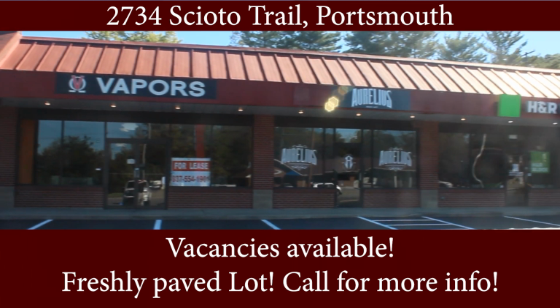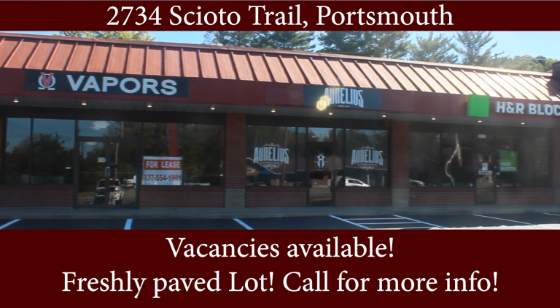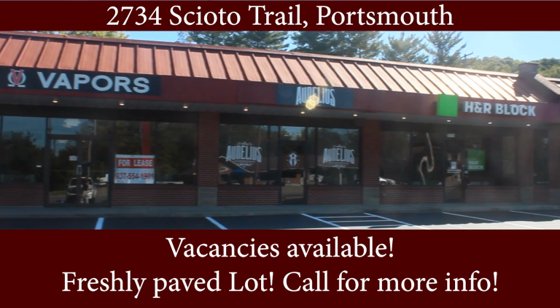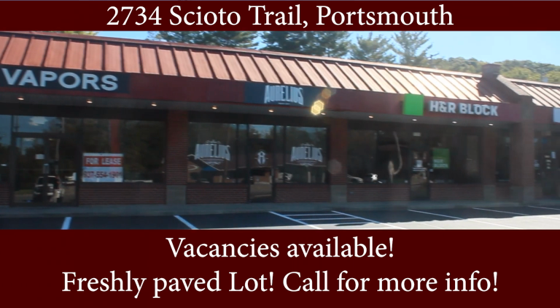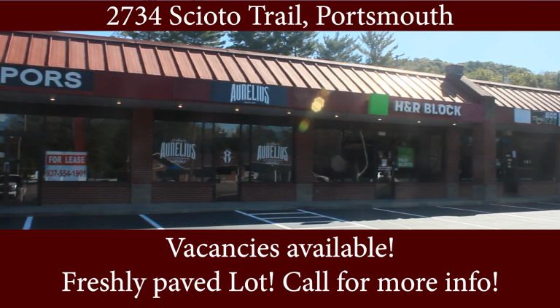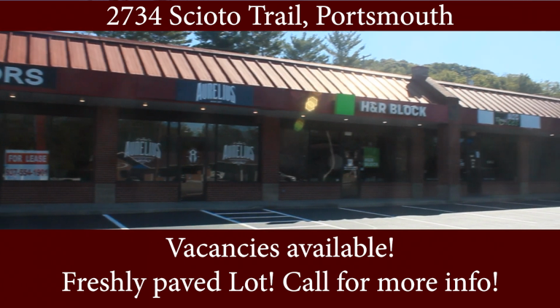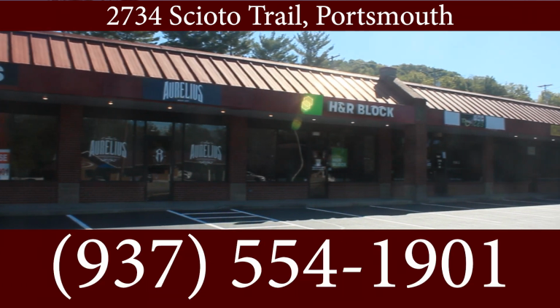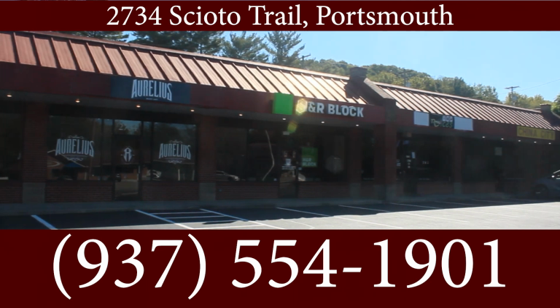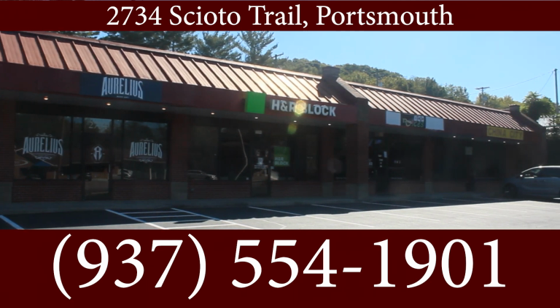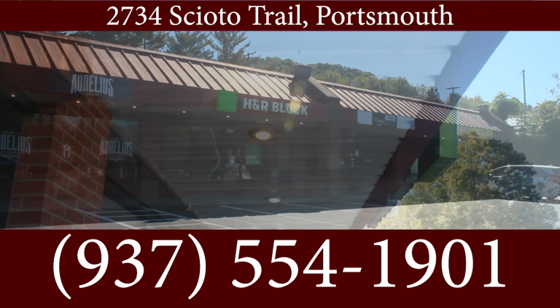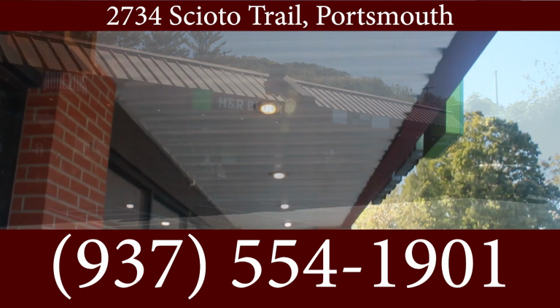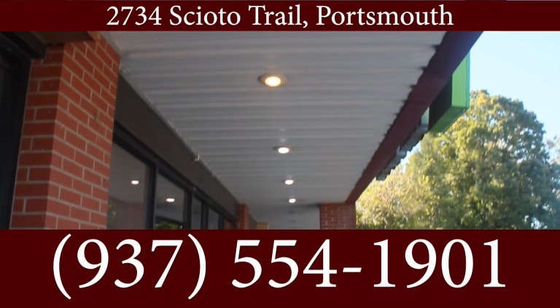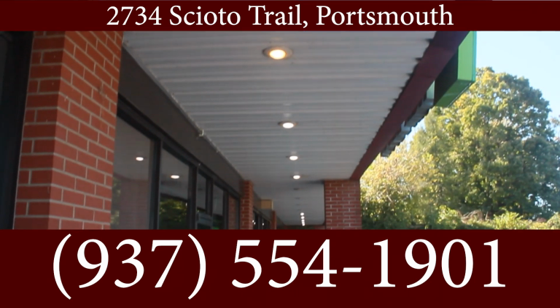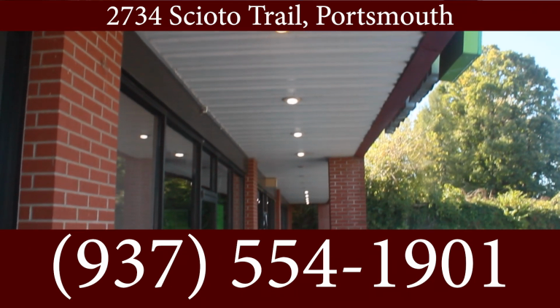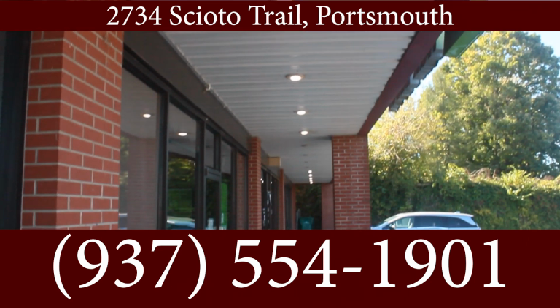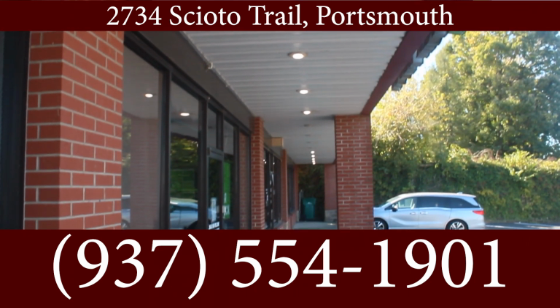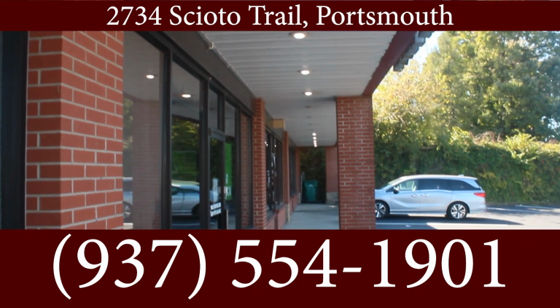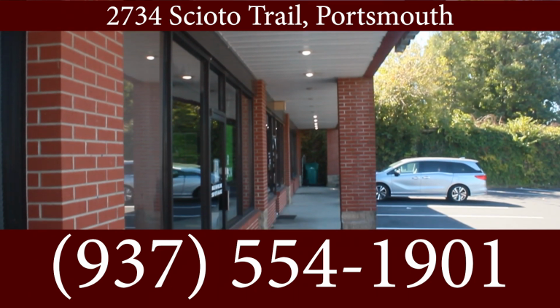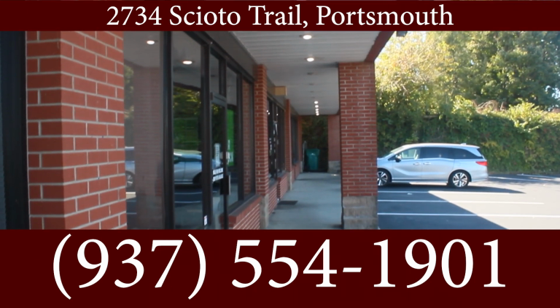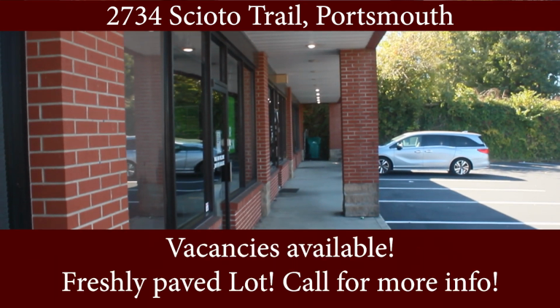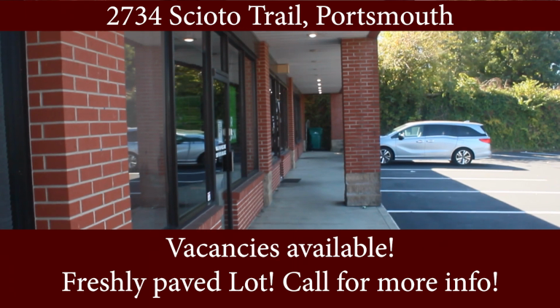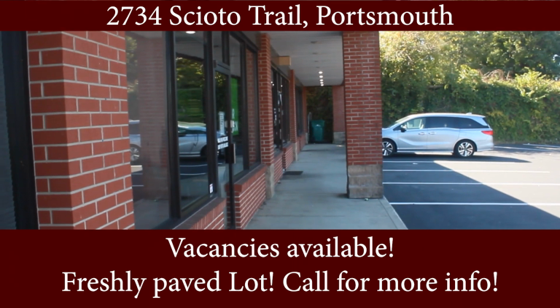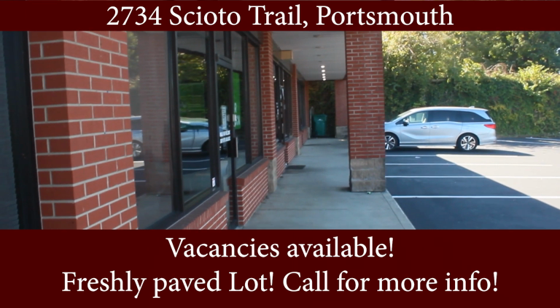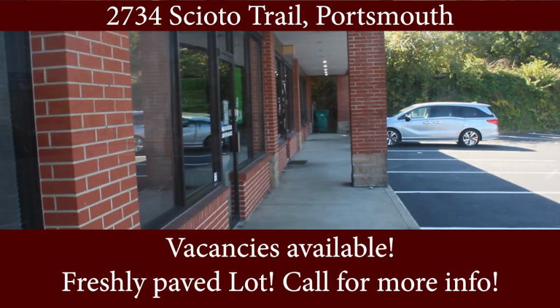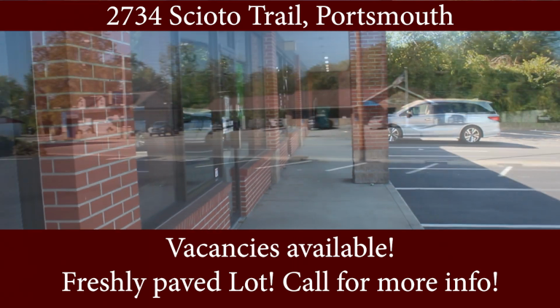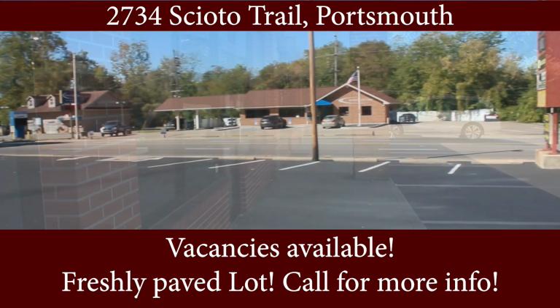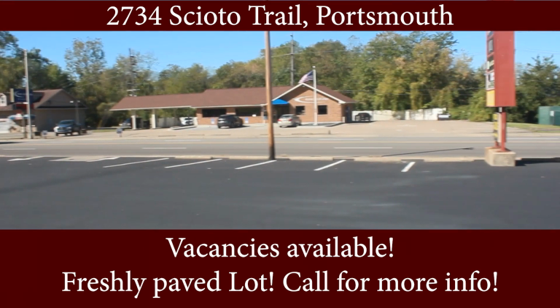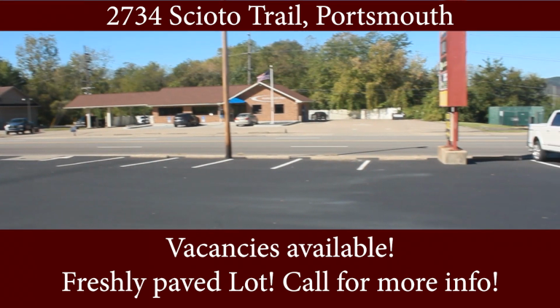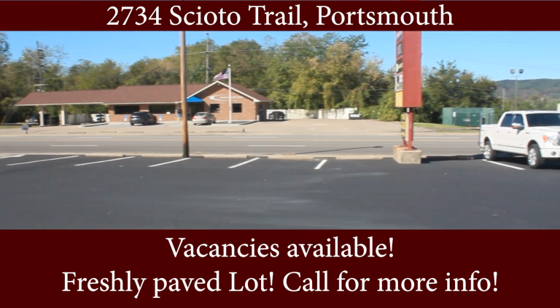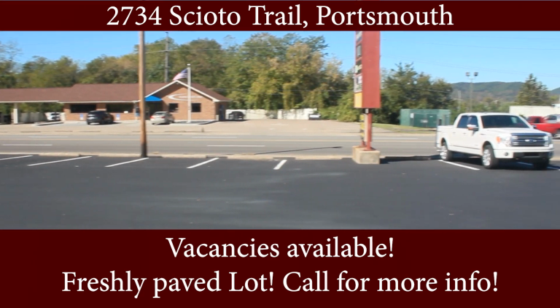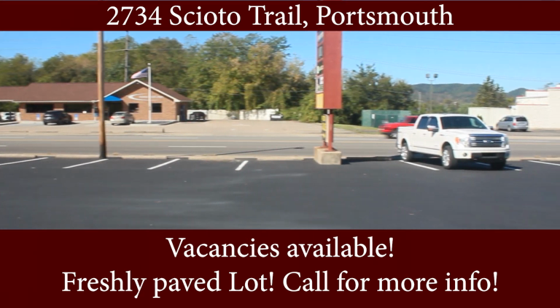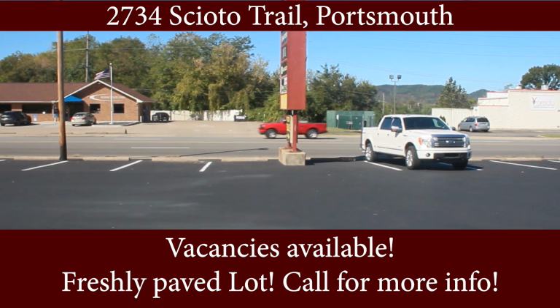It has ample parking with a newly resurfaced parking lot and great signage located right next to the flow of traffic. It also has a very high traffic count that allows current and potential customers to not only find your business but for them to get in and out easily.